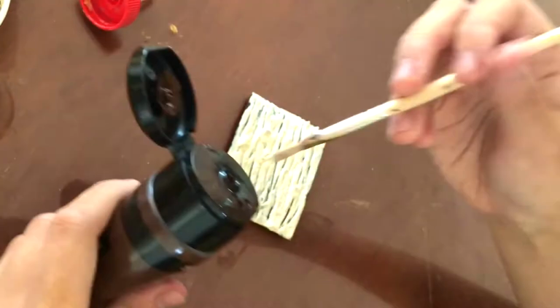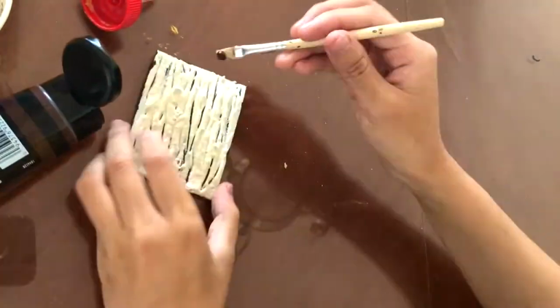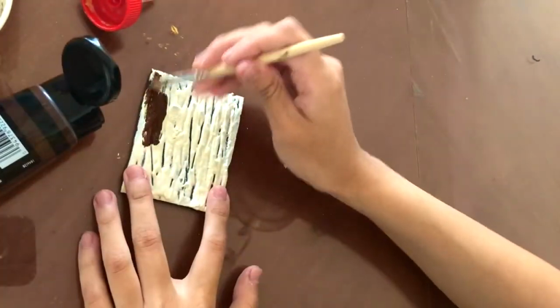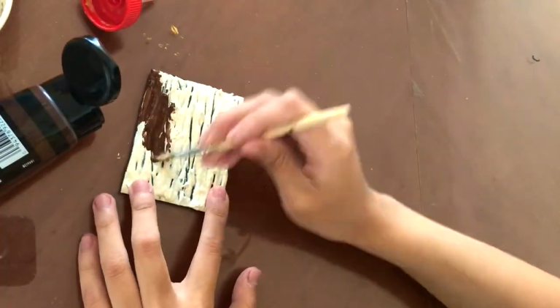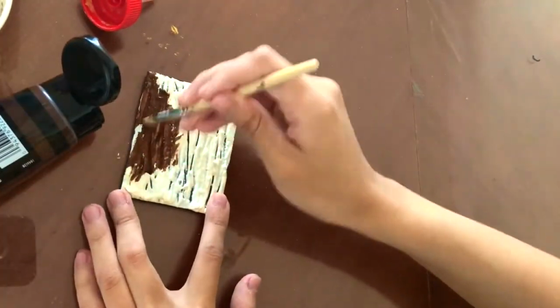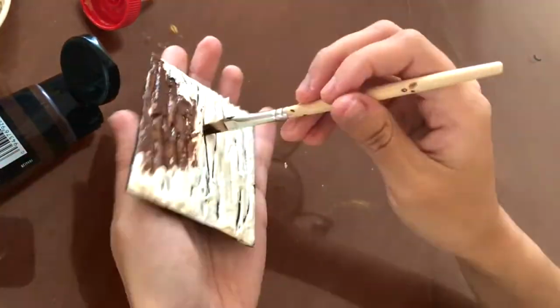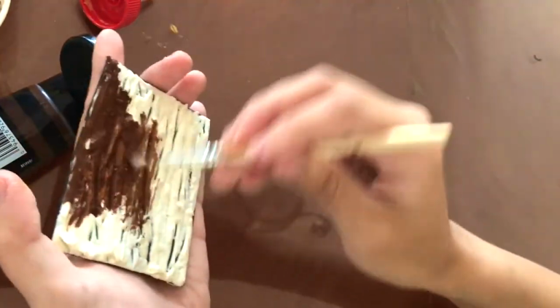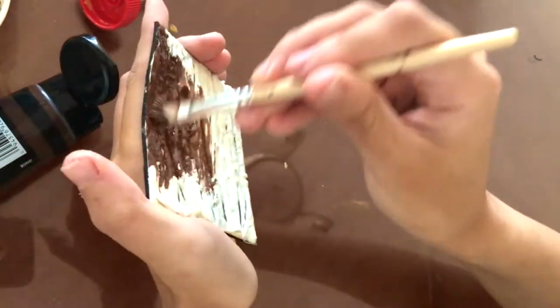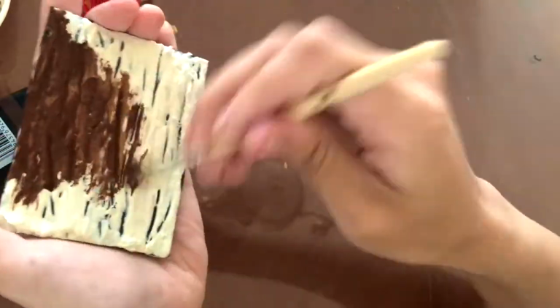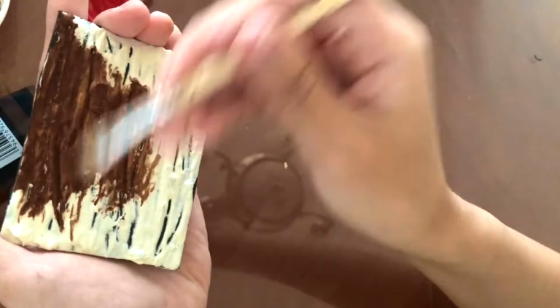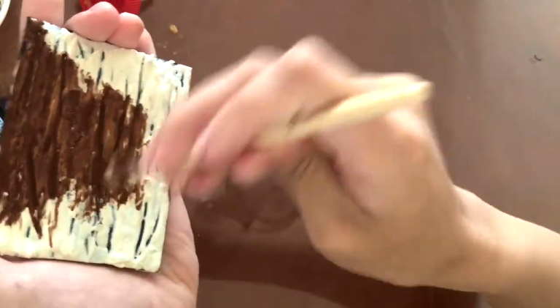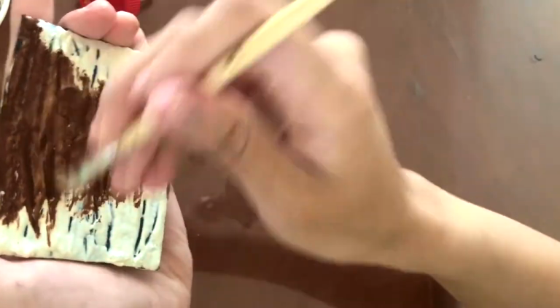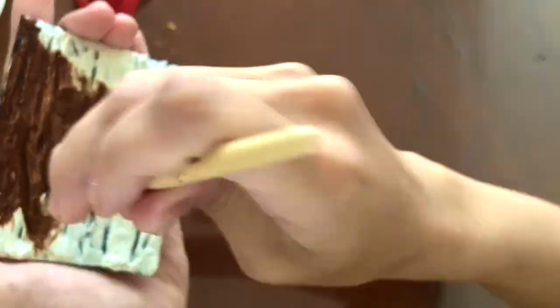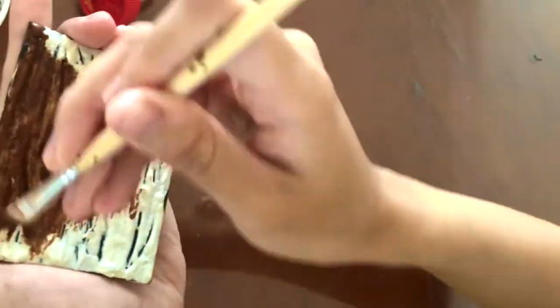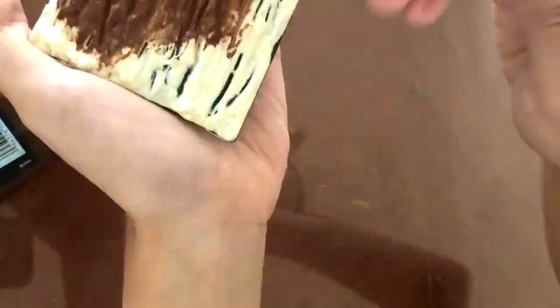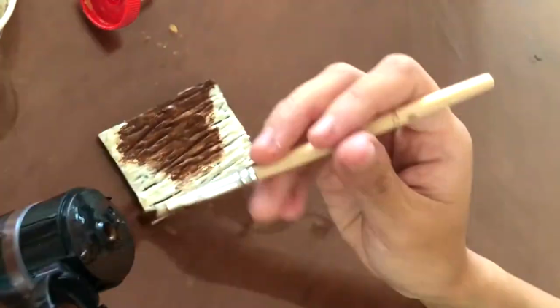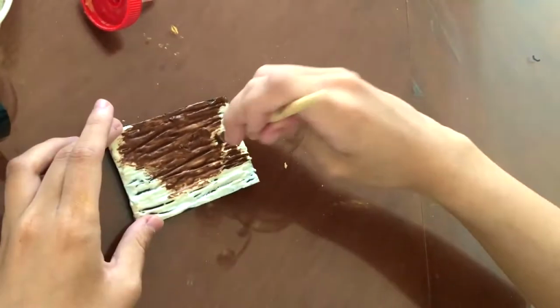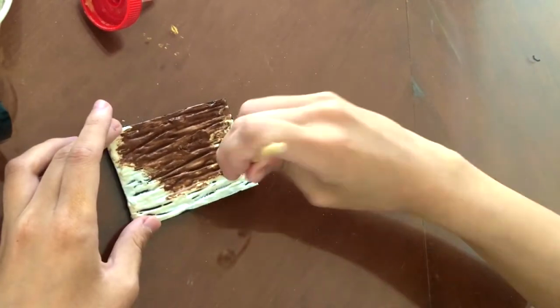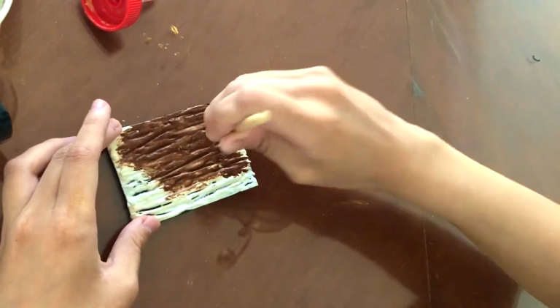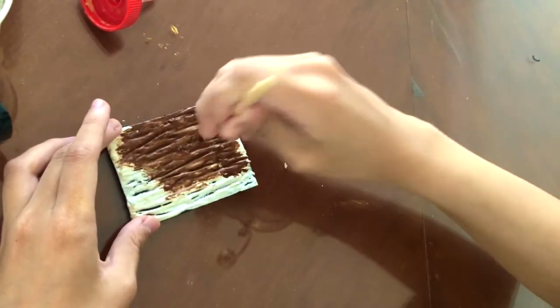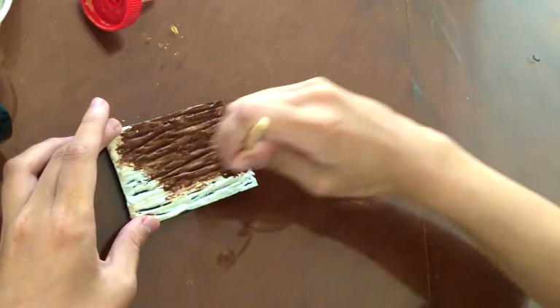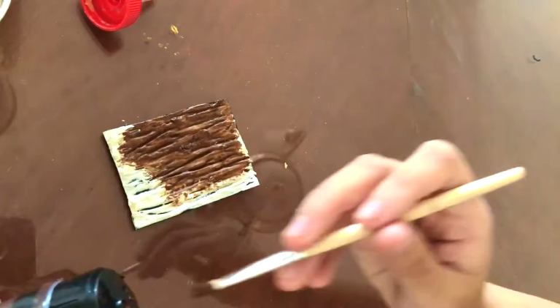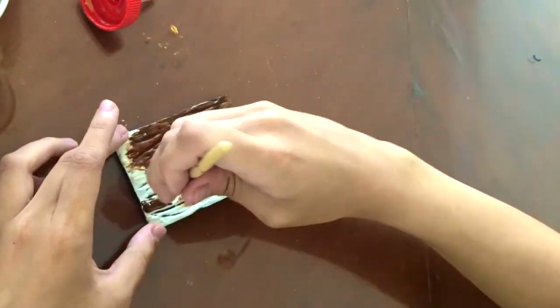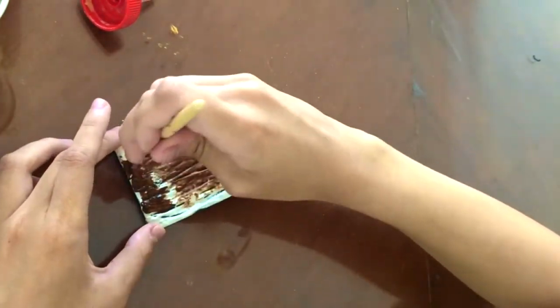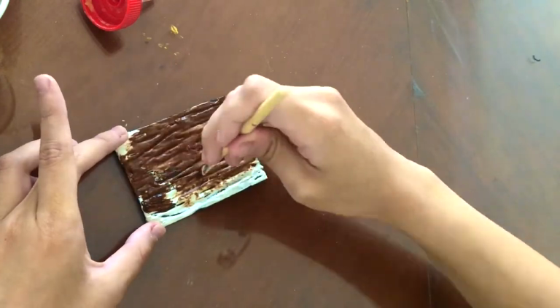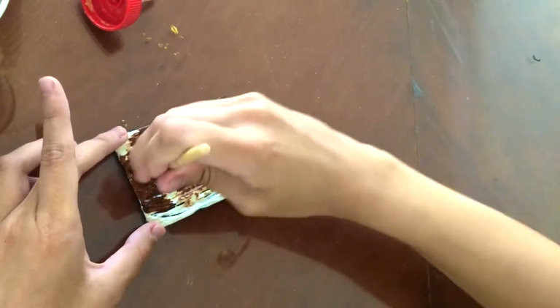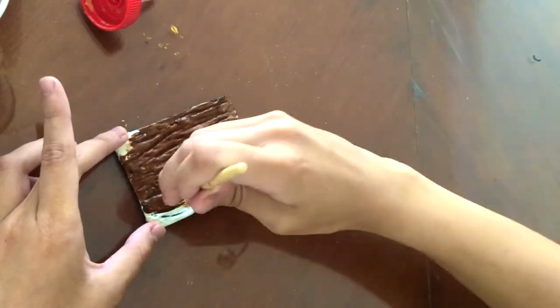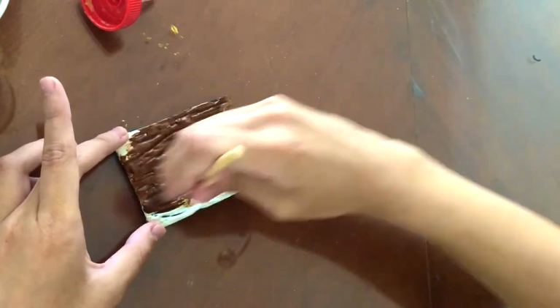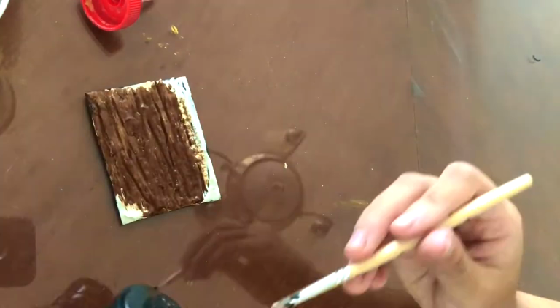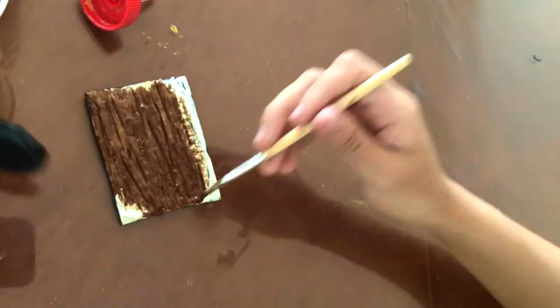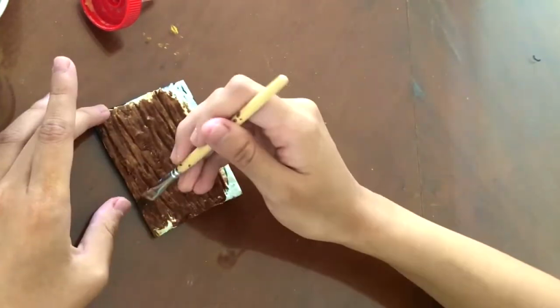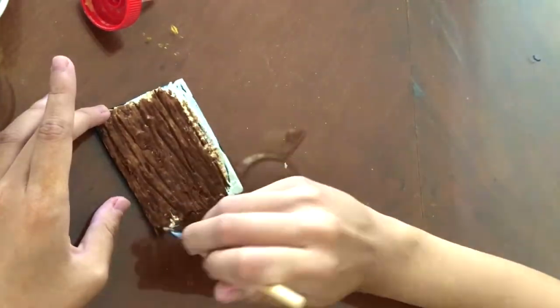Now it's time for the painting stage. Just grab your acrylic and just go to town with it. Make sure you get all the little crevices, and it doesn't matter if it's uneven or not. Remember, wood textures are very uneven.